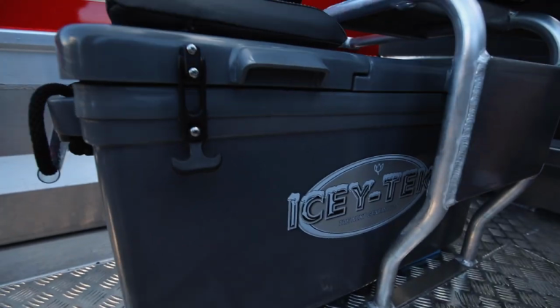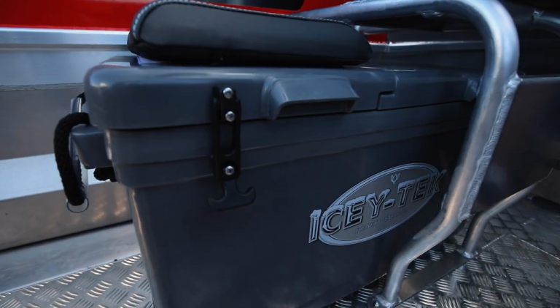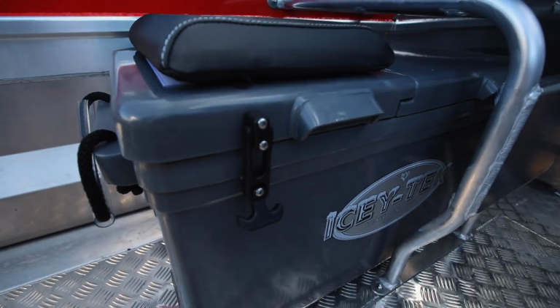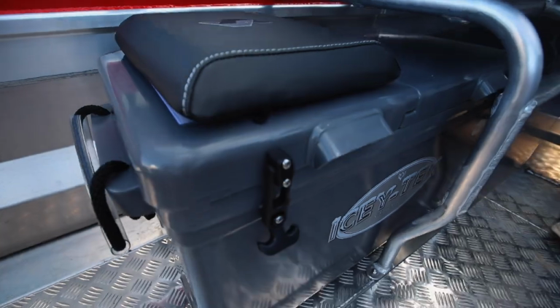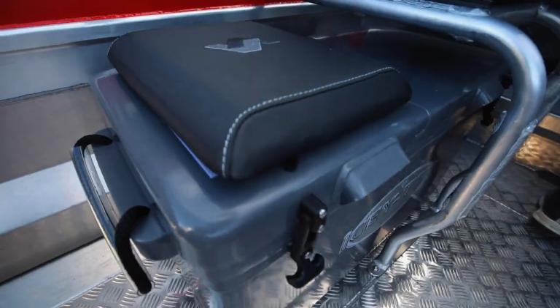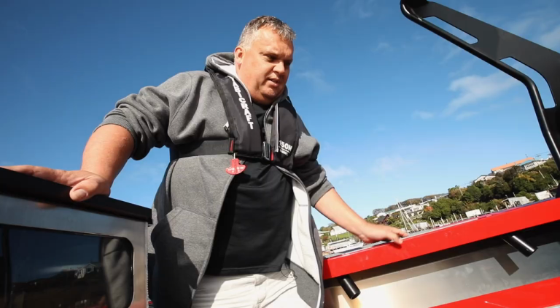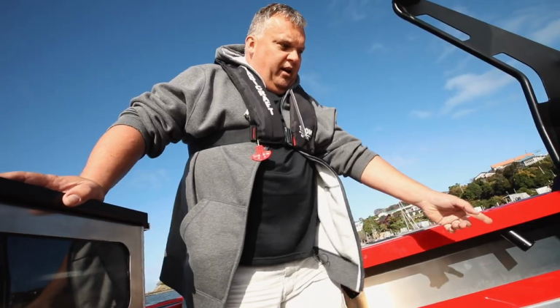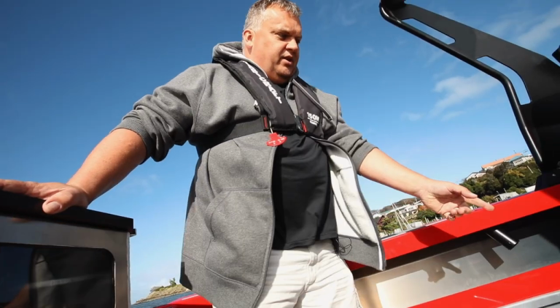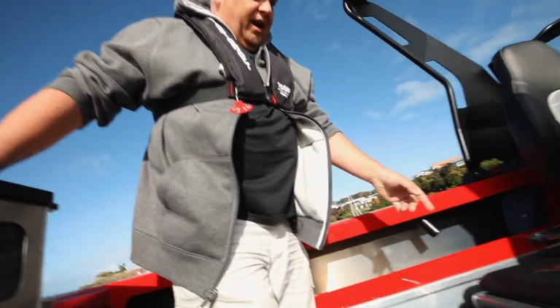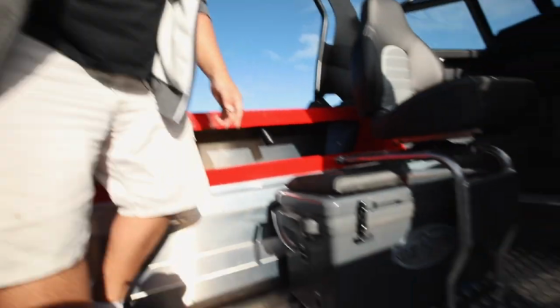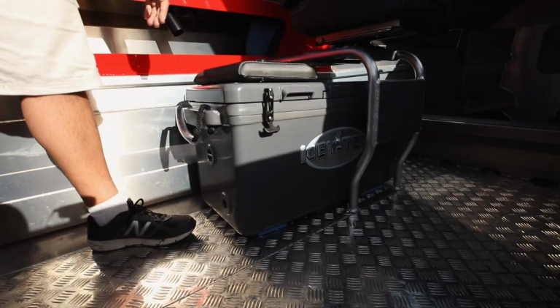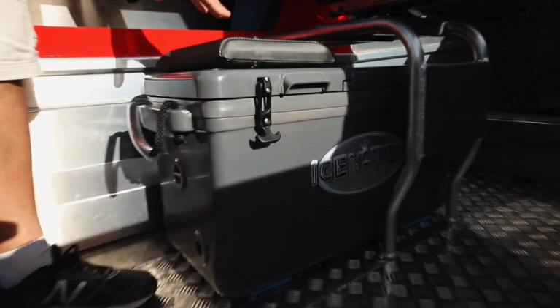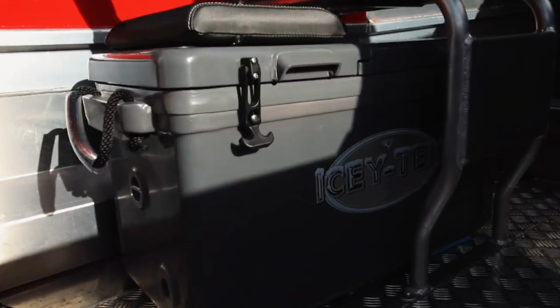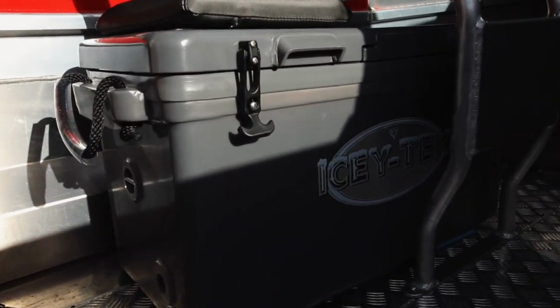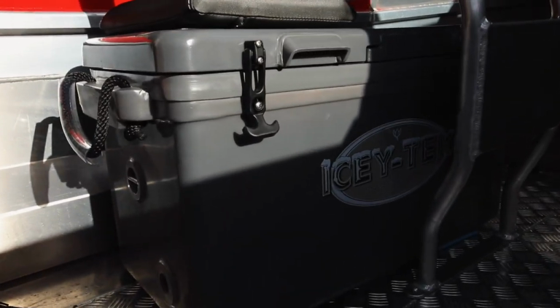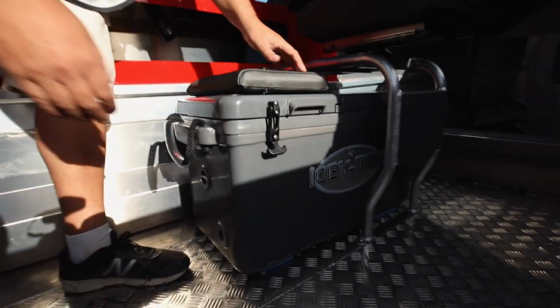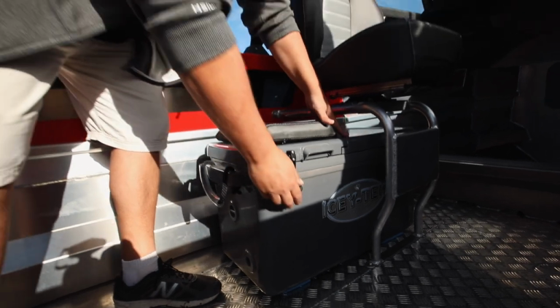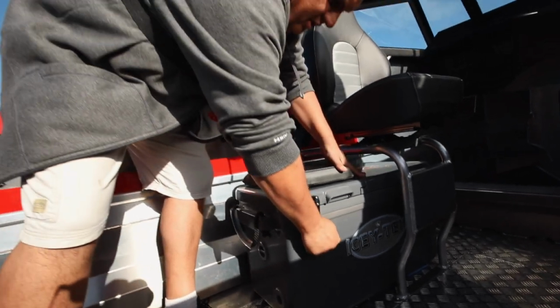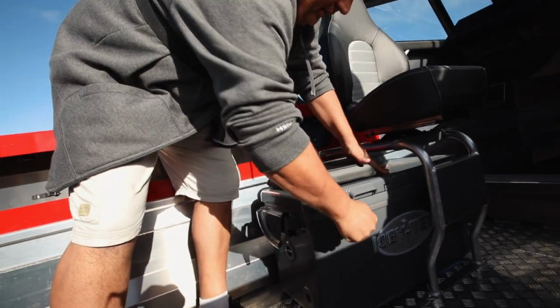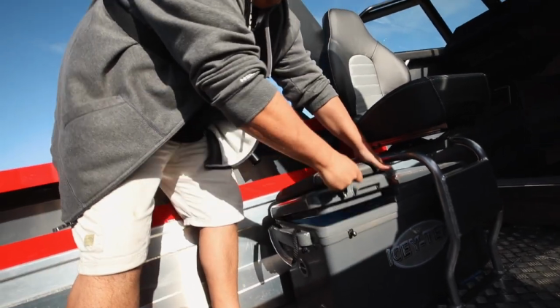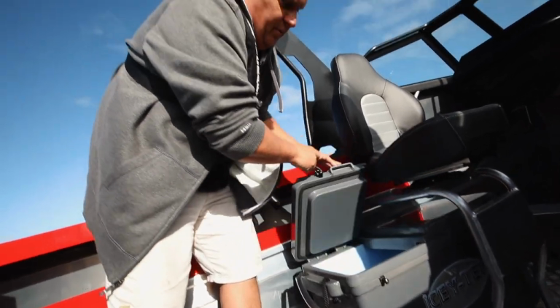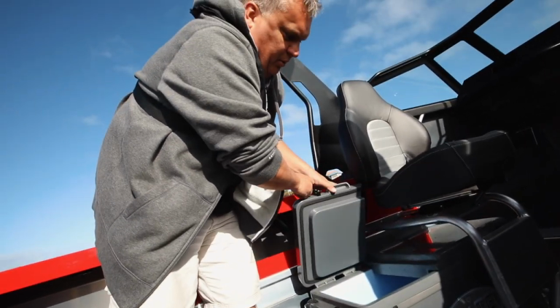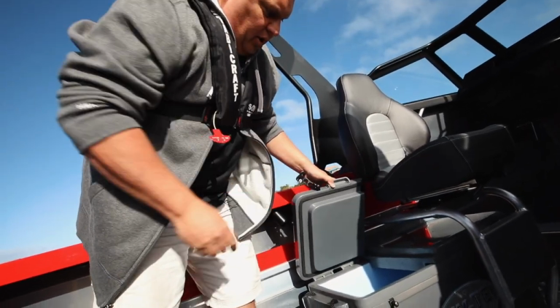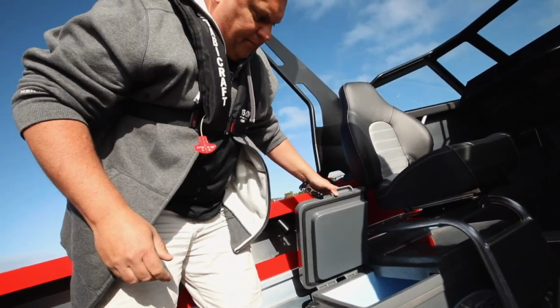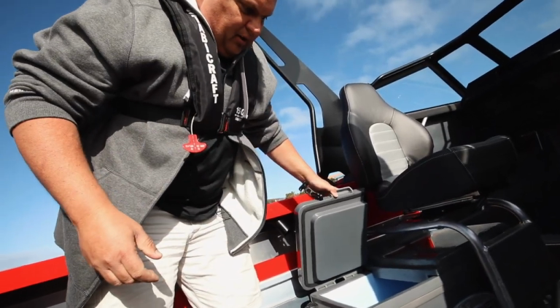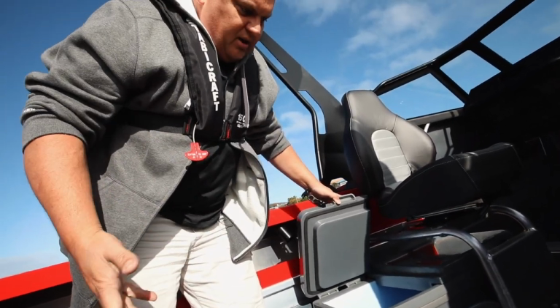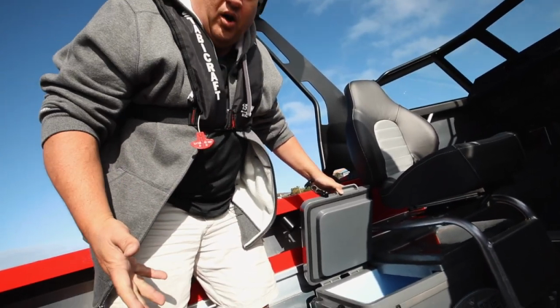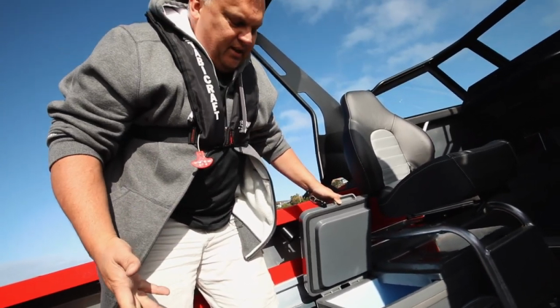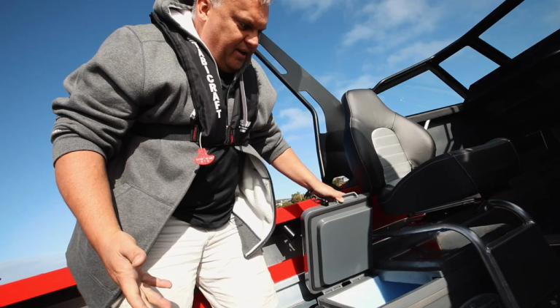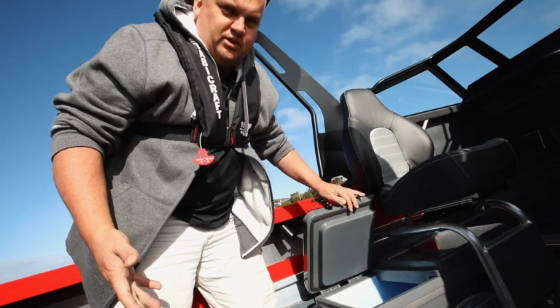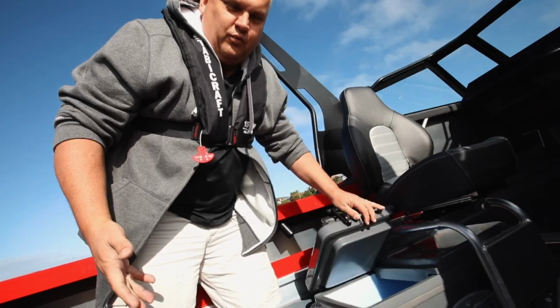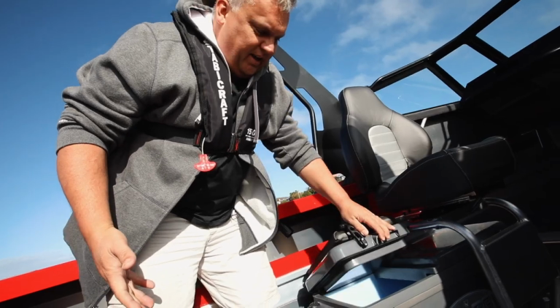This boat comes with some cool features, and this IC-TEC has to be one of the best ones. Not only is it a seat, but it's got a split lid — we didn't have to pull it out to open it up. And as we know, IC-TEC keeps ice cold for days.